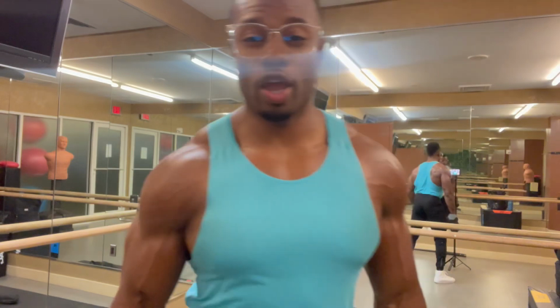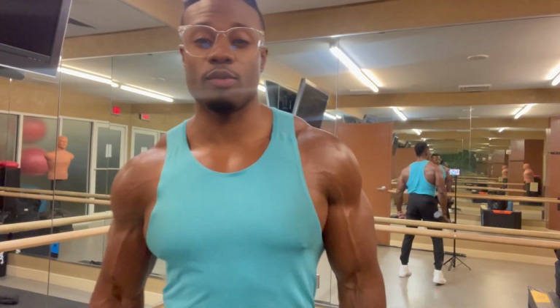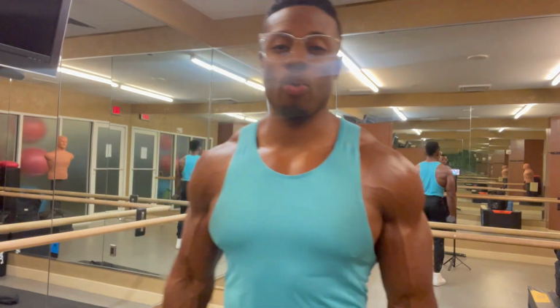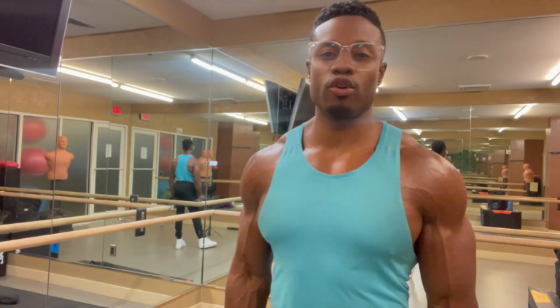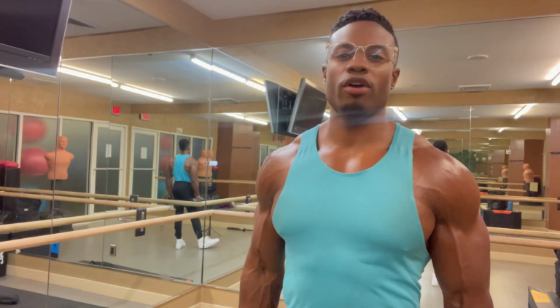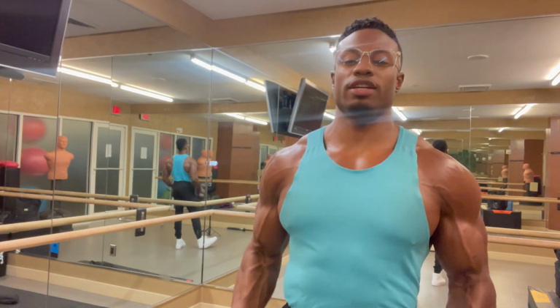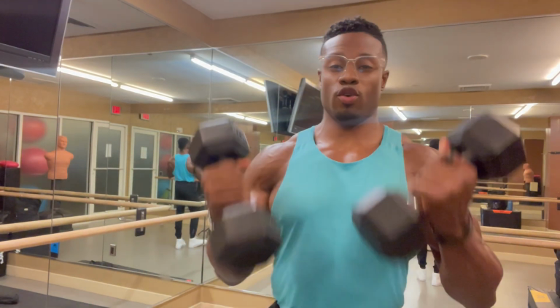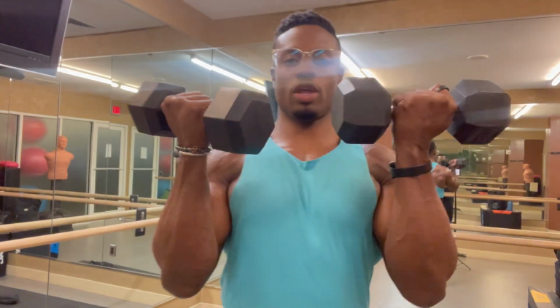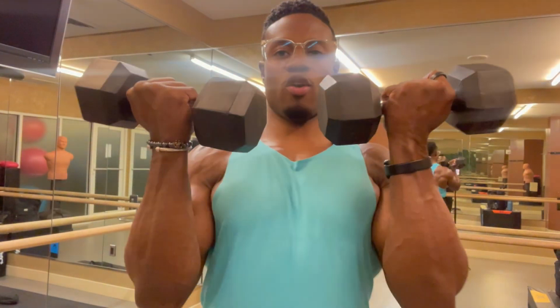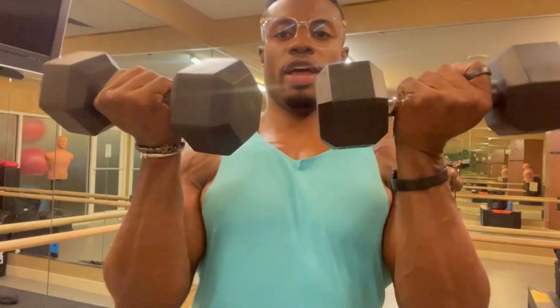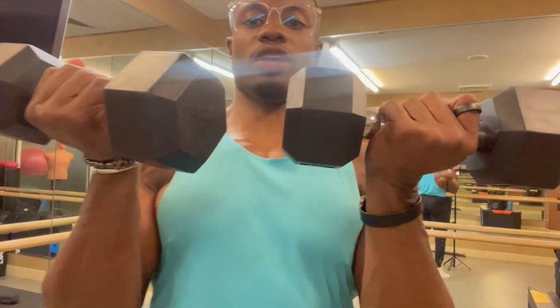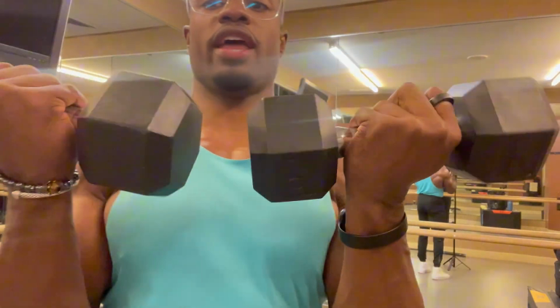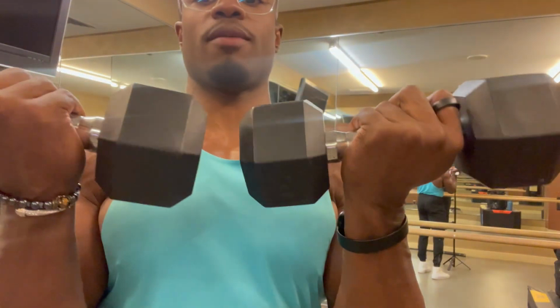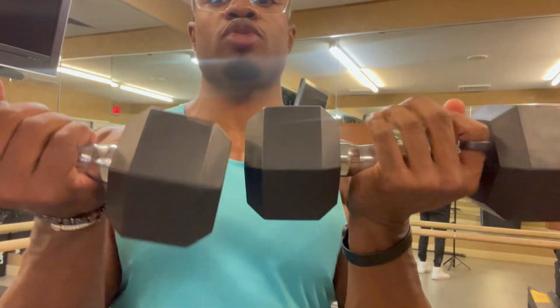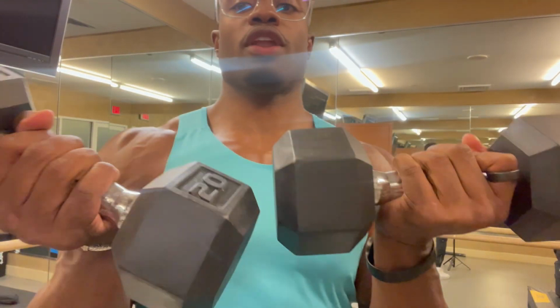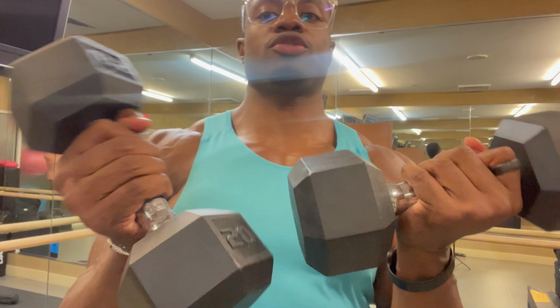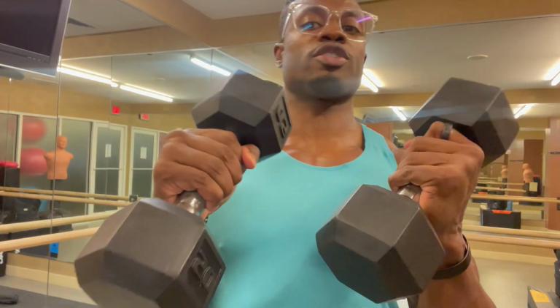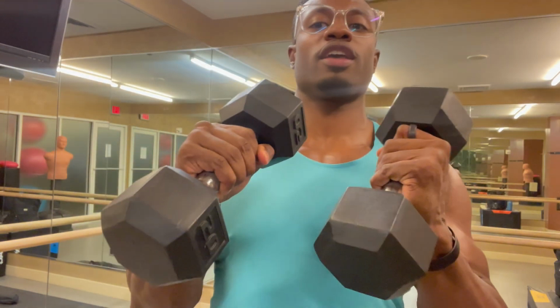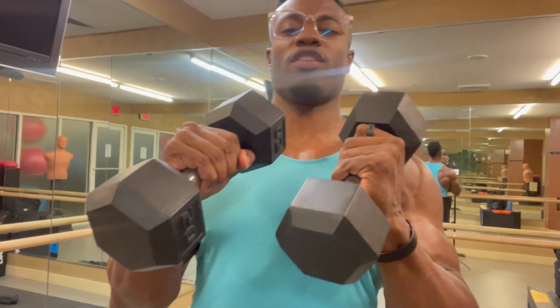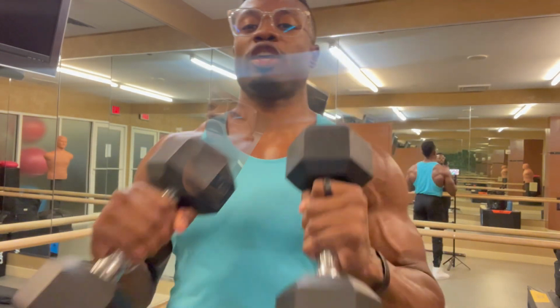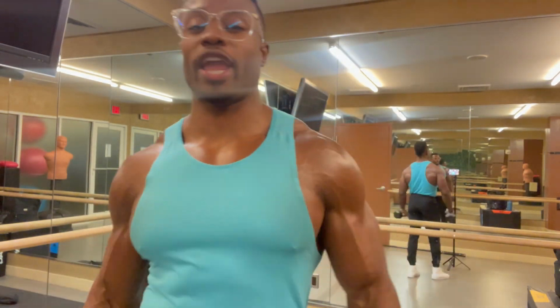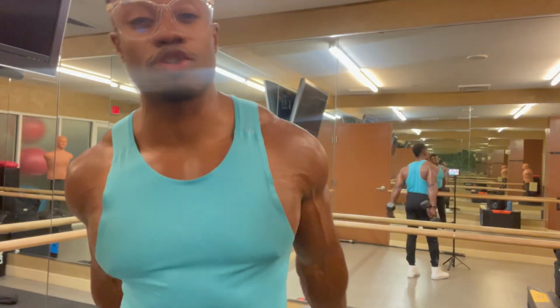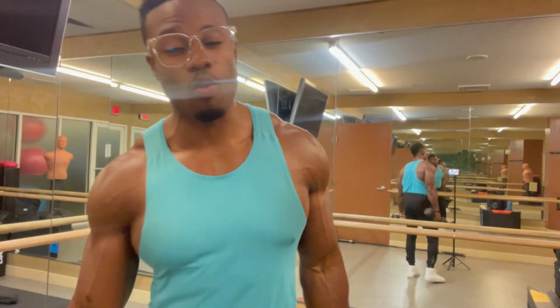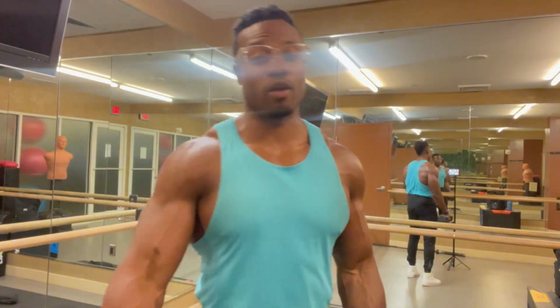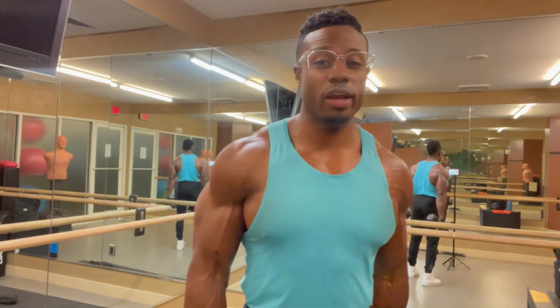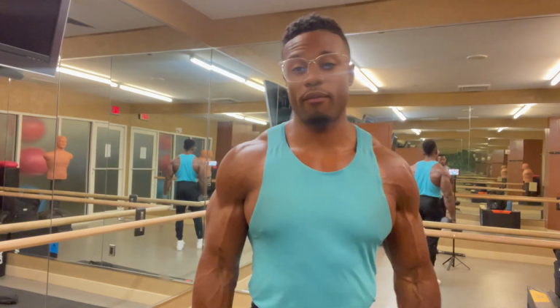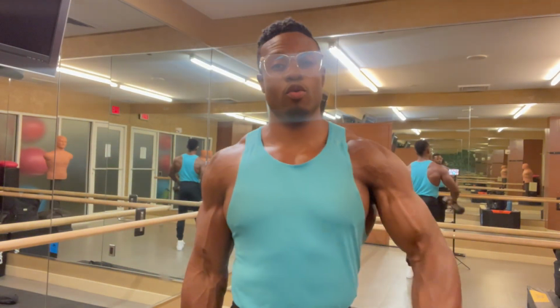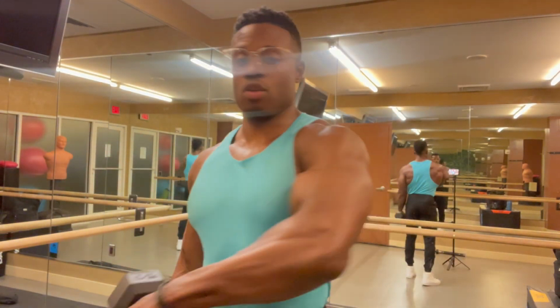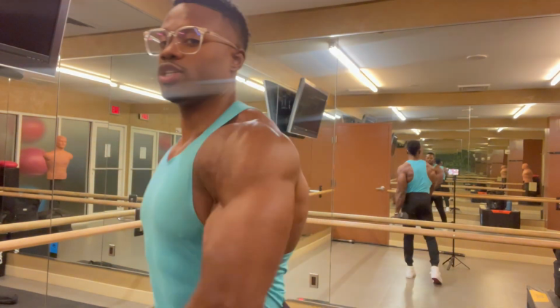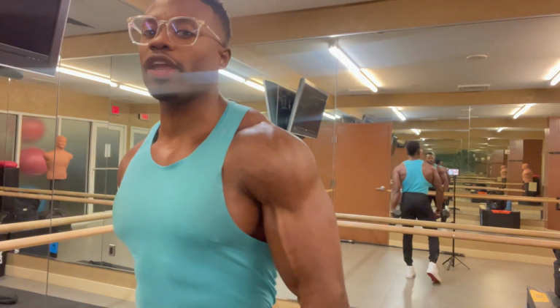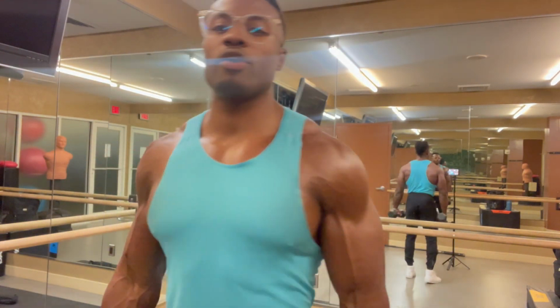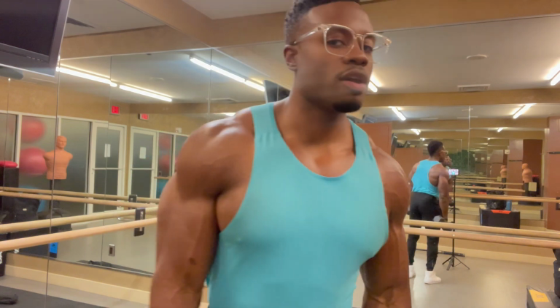I'm going to do a quick review of these 20-pound hexagon hex dumbbells that I purchased on Amazon. These things are a game changer for home workouts. I have my own home gym right here with all my equipment.